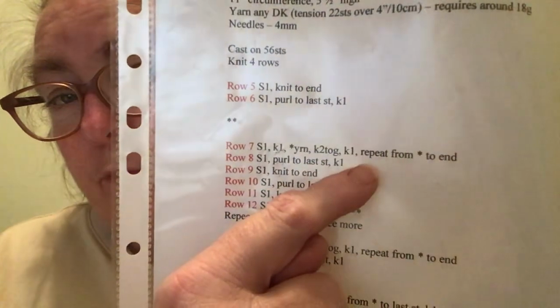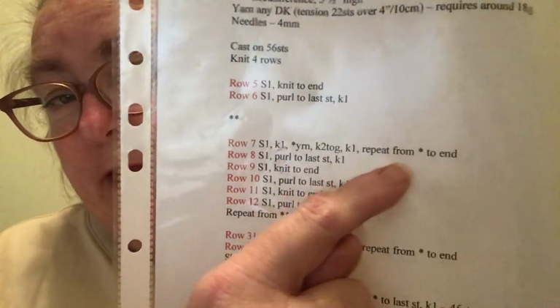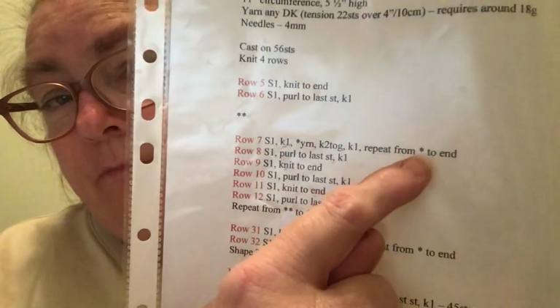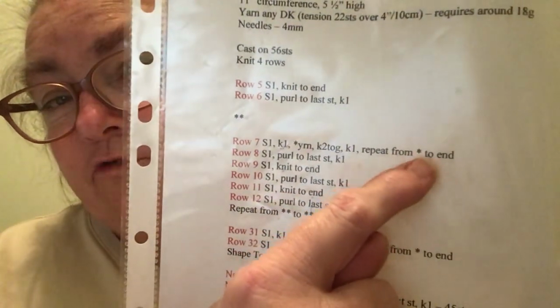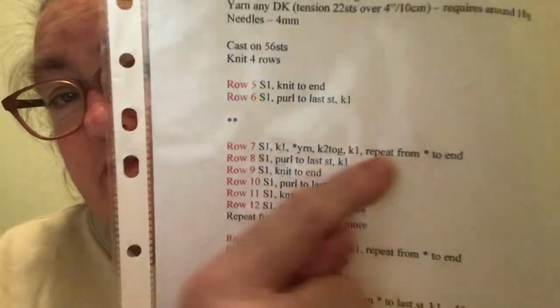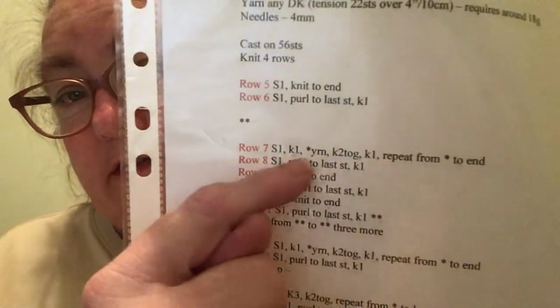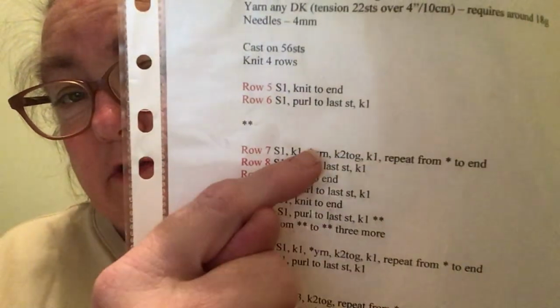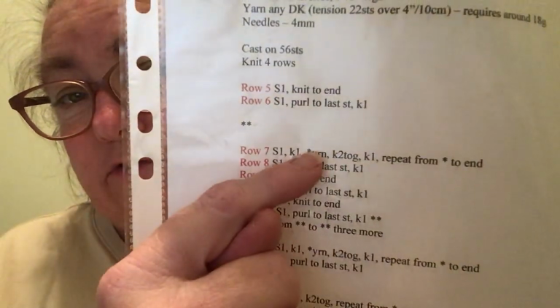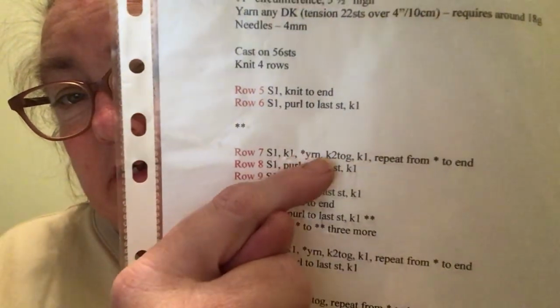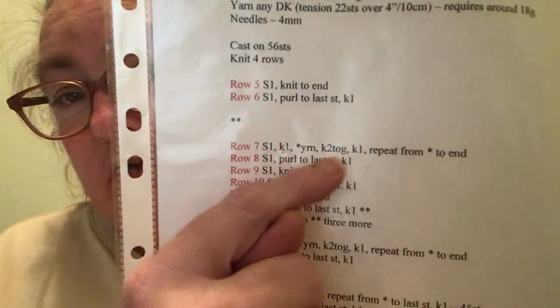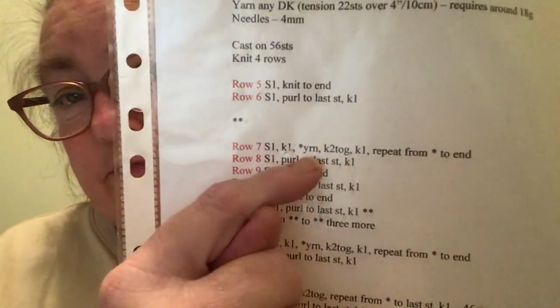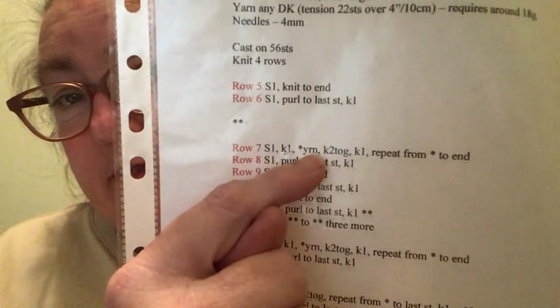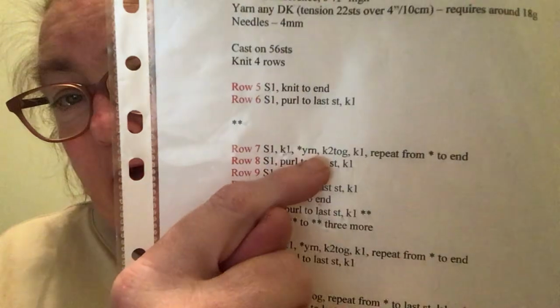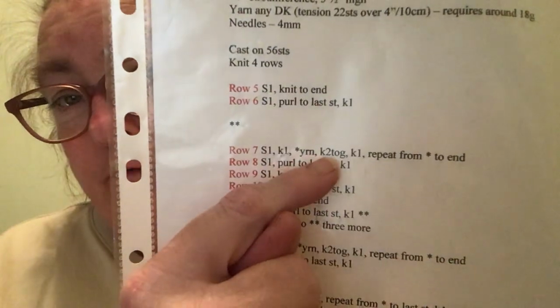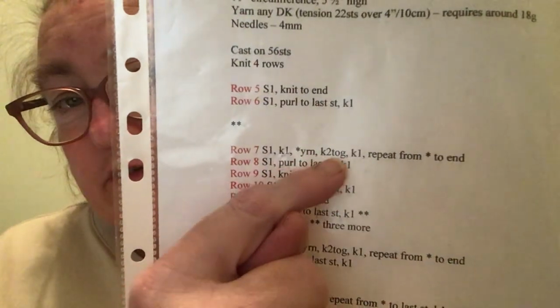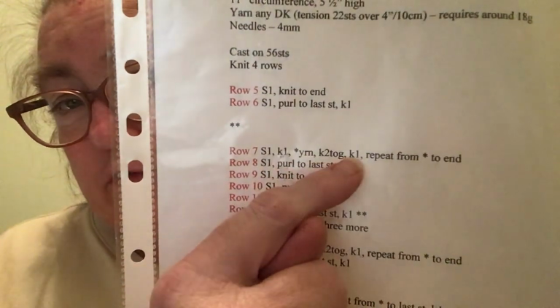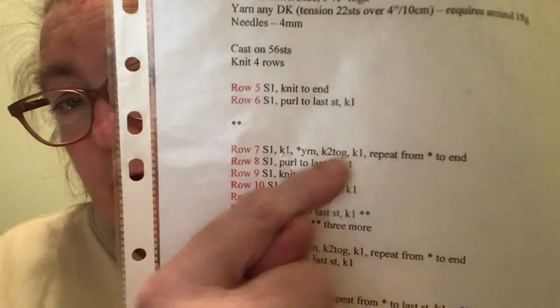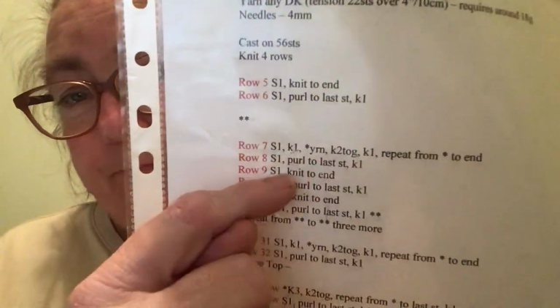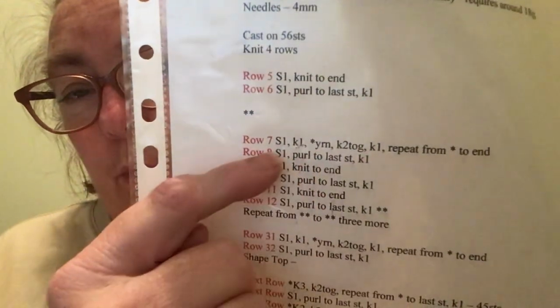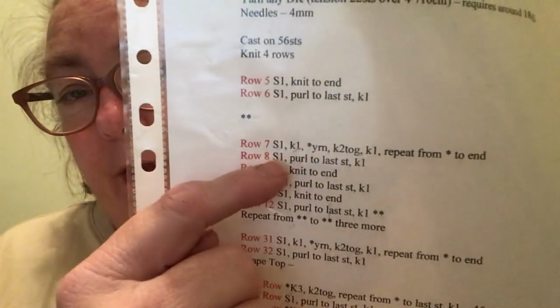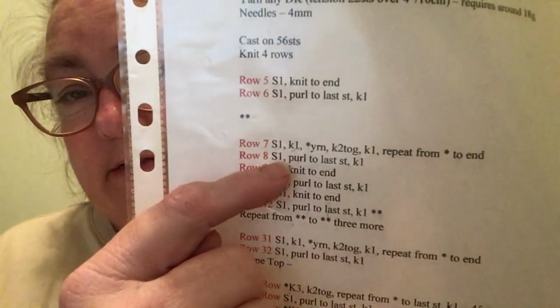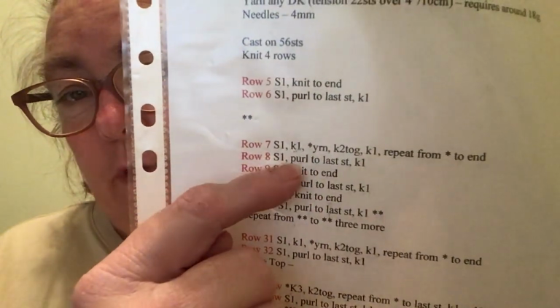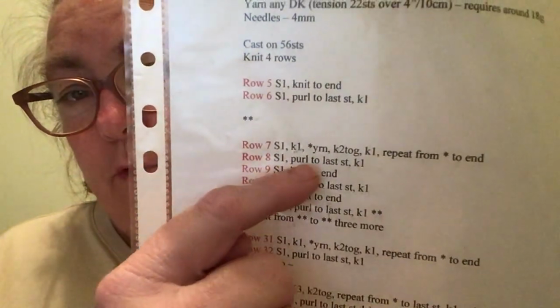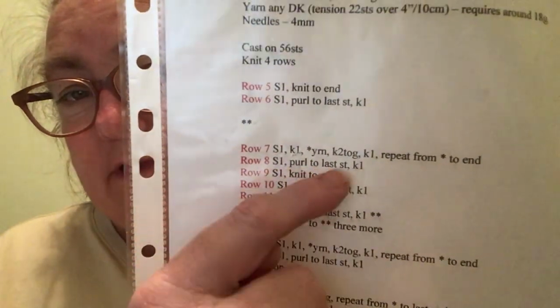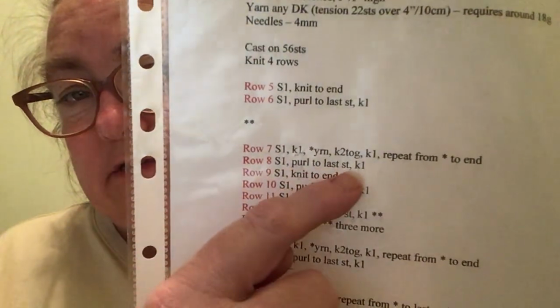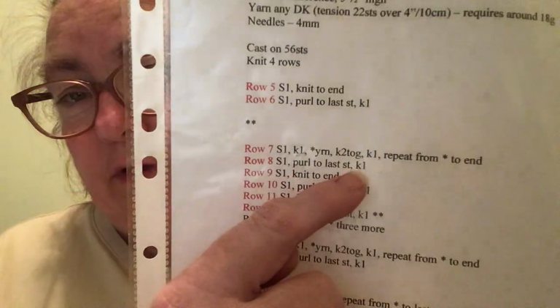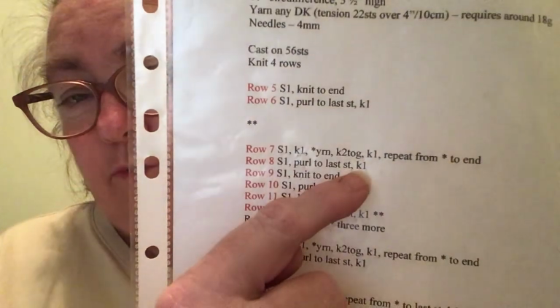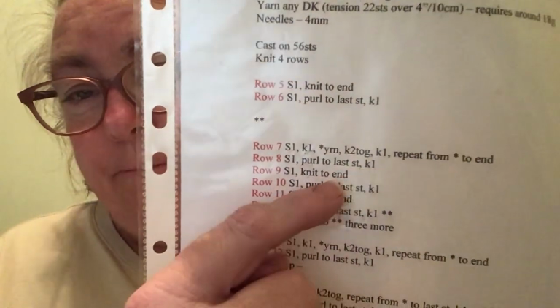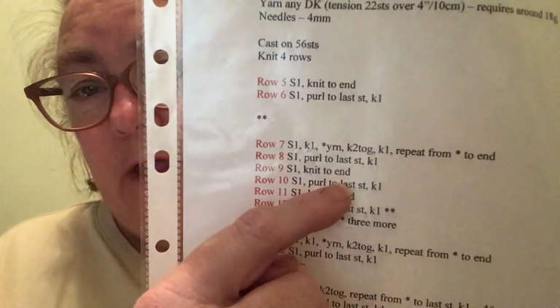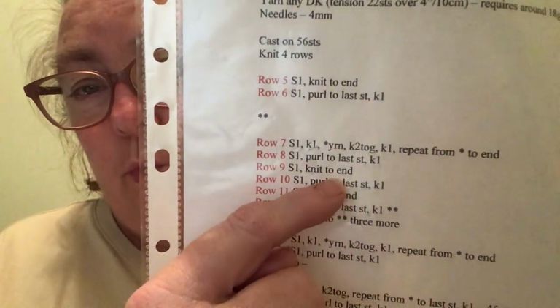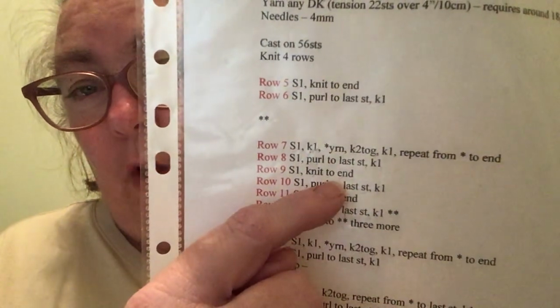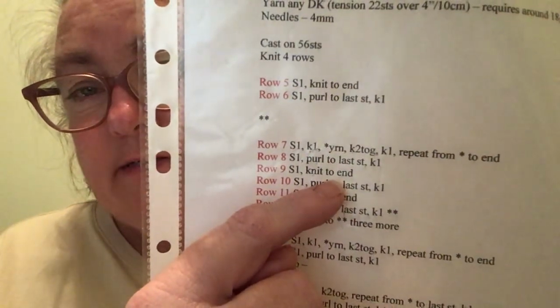Repeat from the asterisk to the end — so I repeat the yarn over, knit two together, knit one sequence. Row 8 is slip one, purl to the last stitch, knit one.